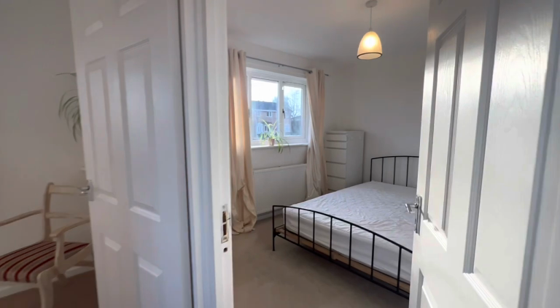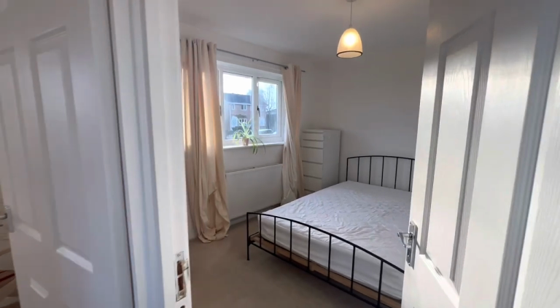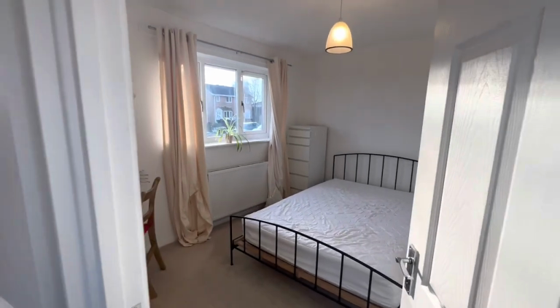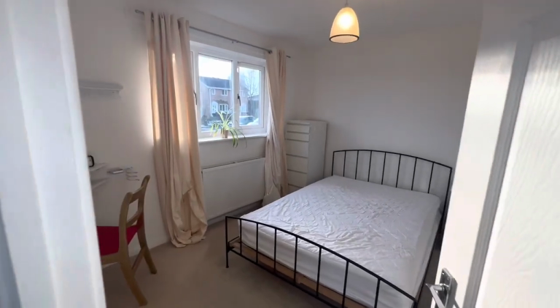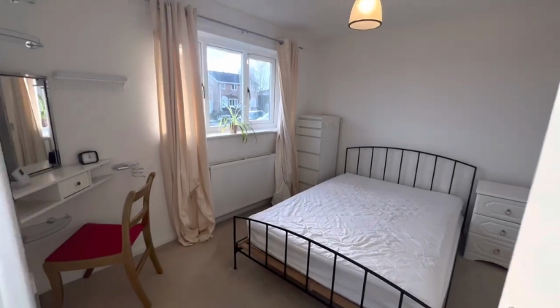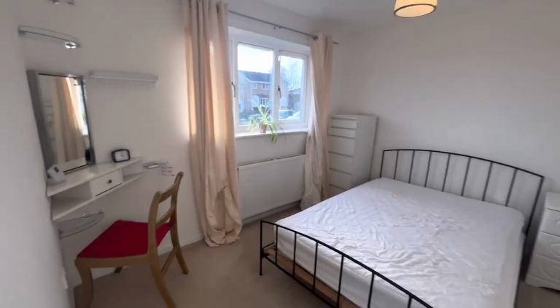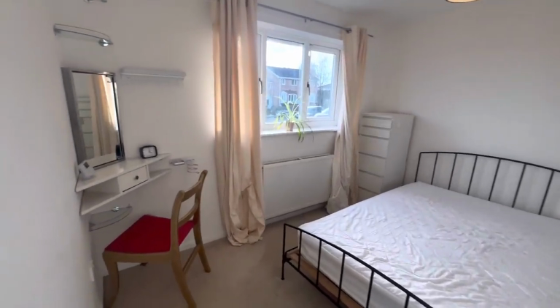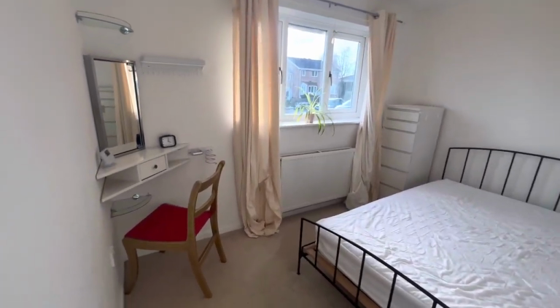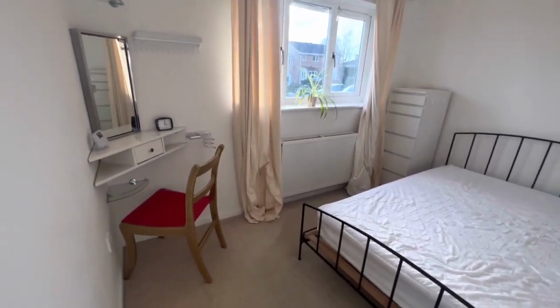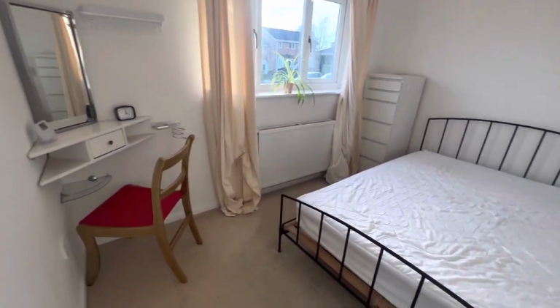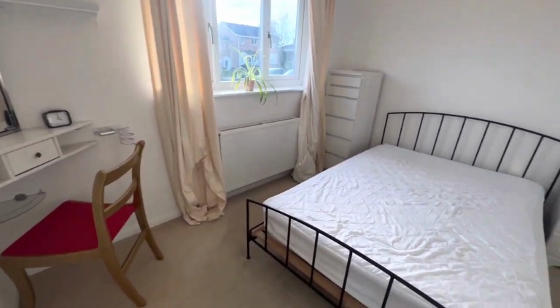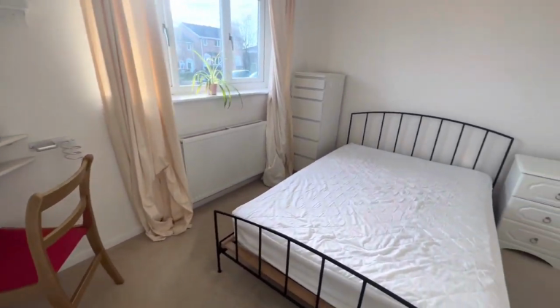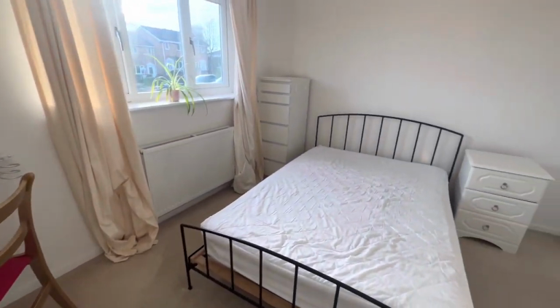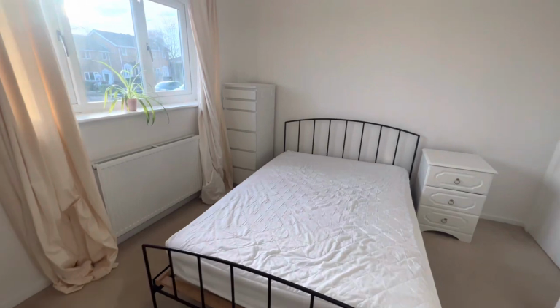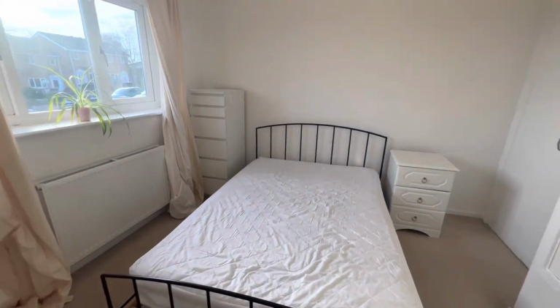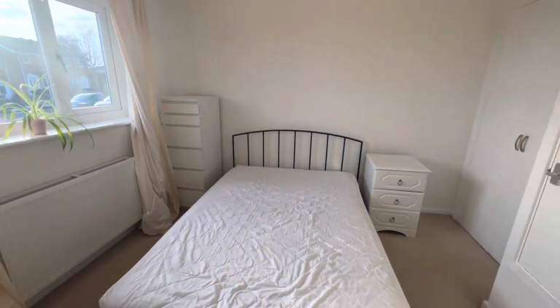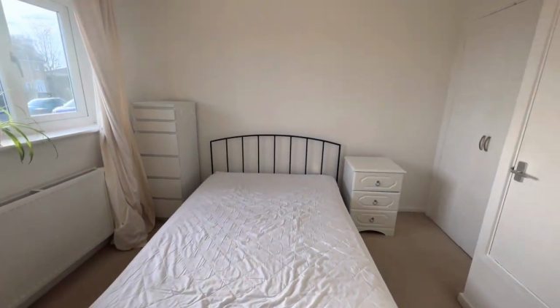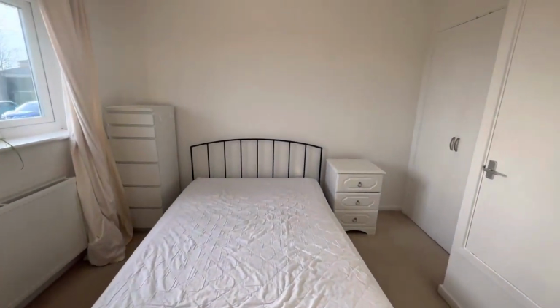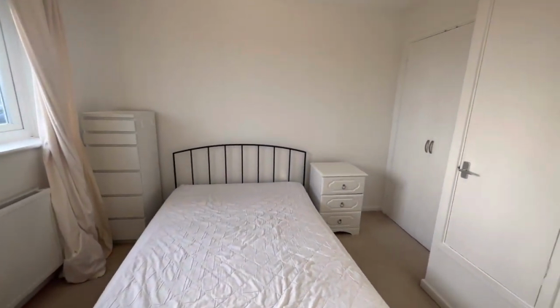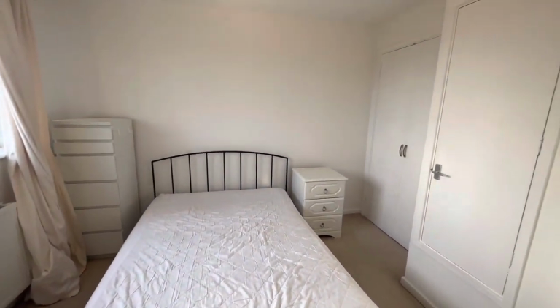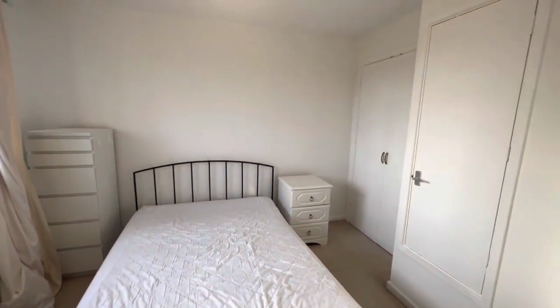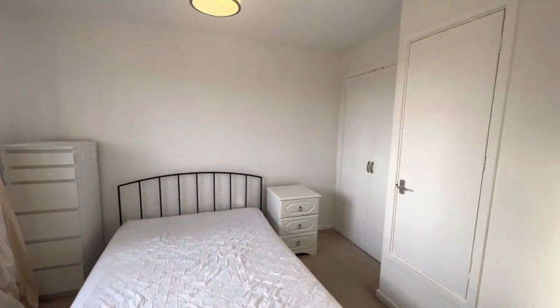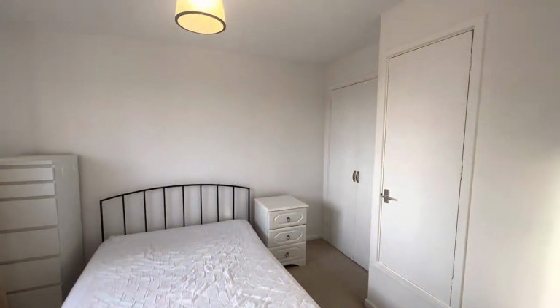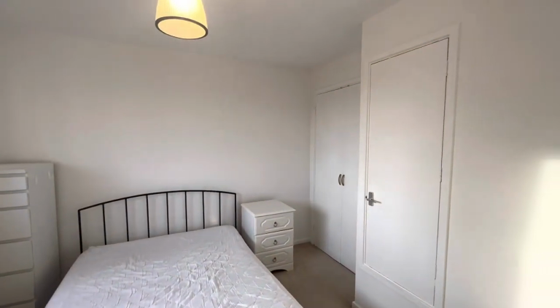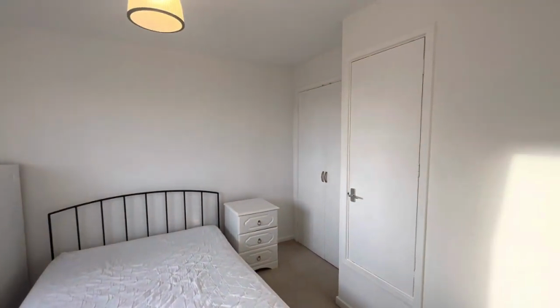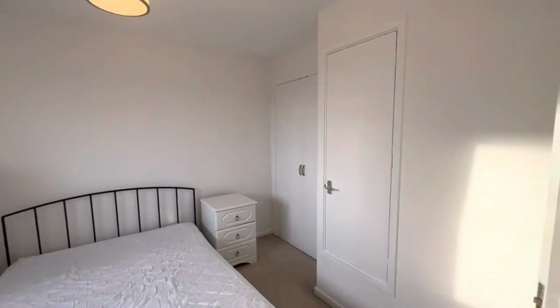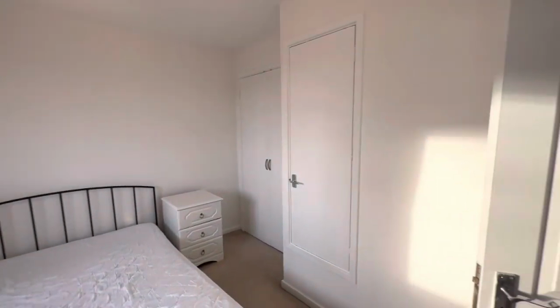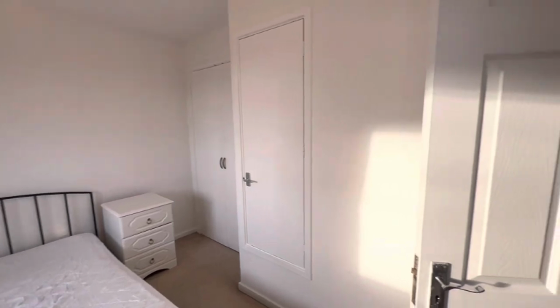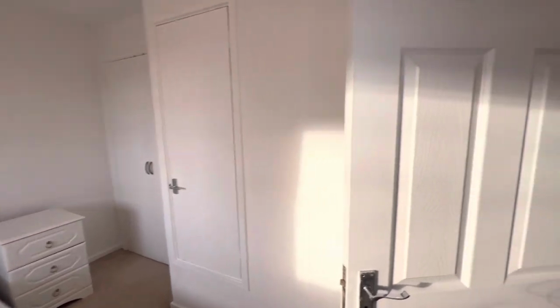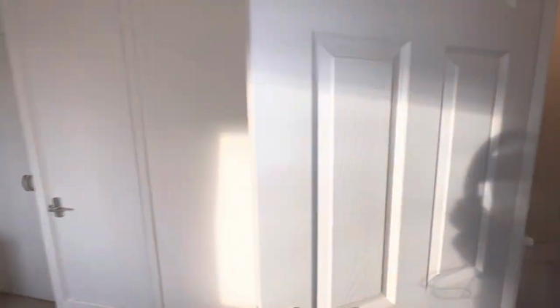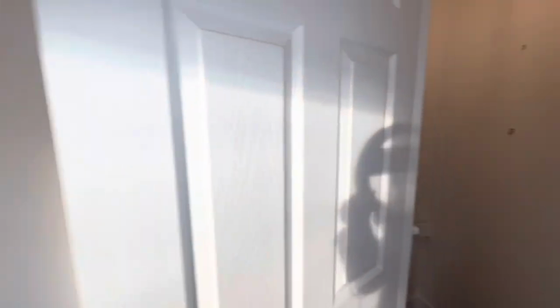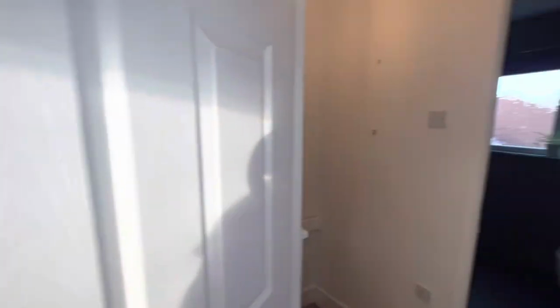Upstairs we do have a double master bedroom which does come with a bed and mattress. There are some side units and there is a fitted wardrobe in this room.